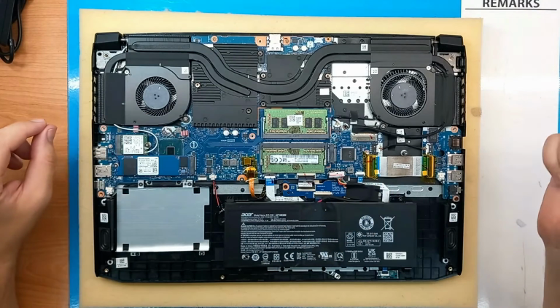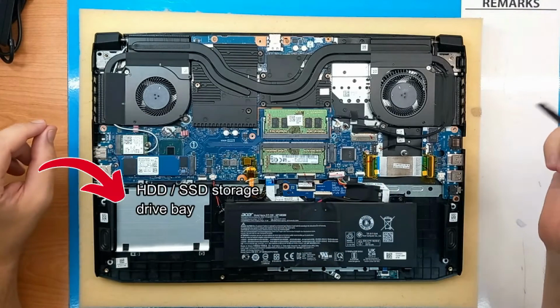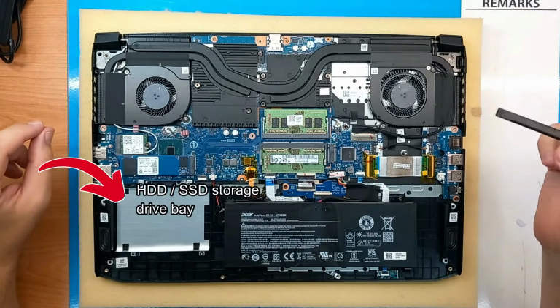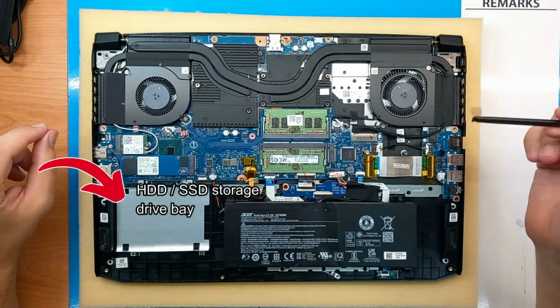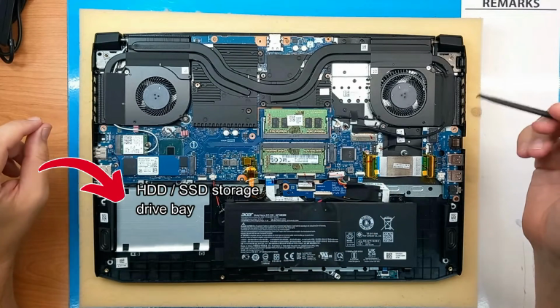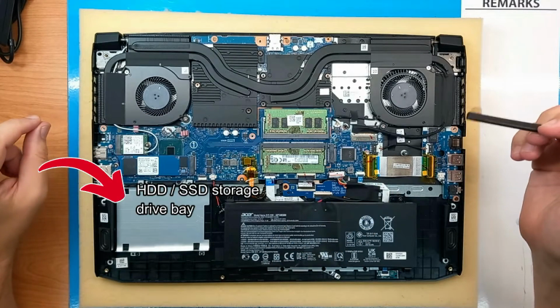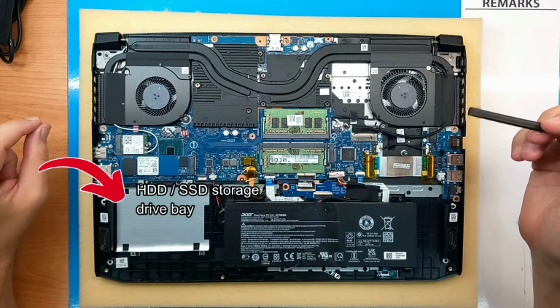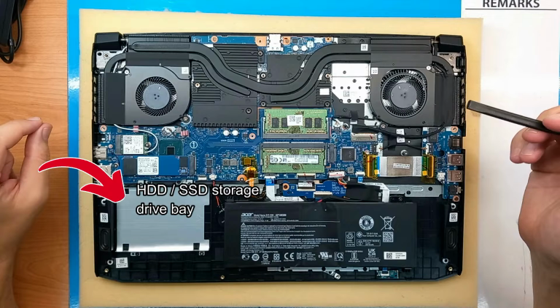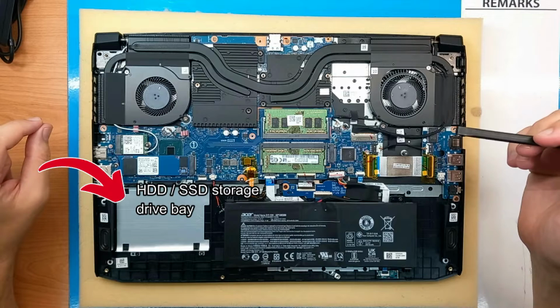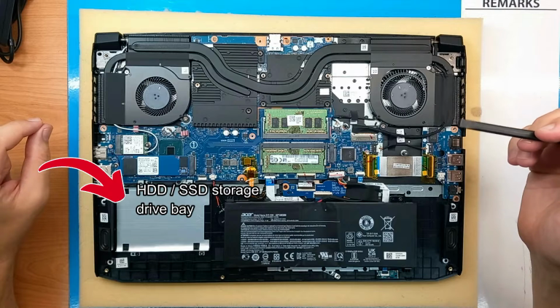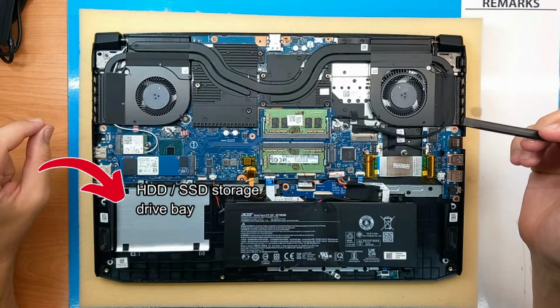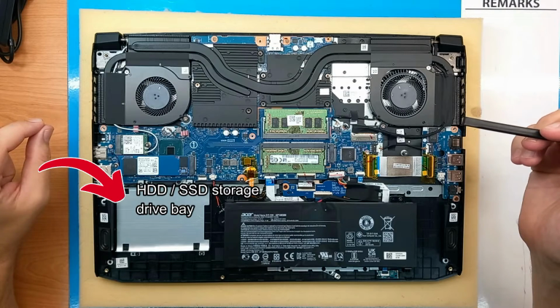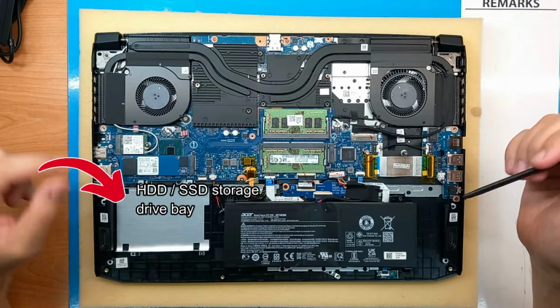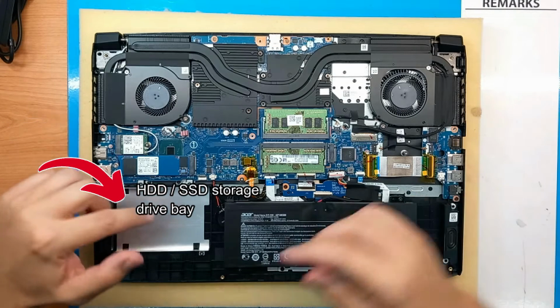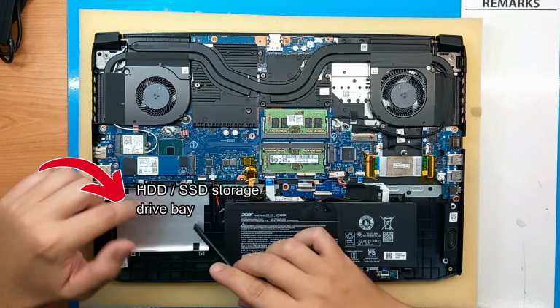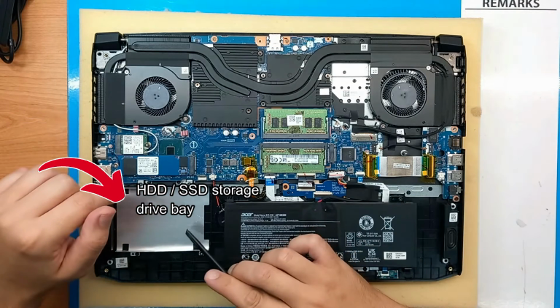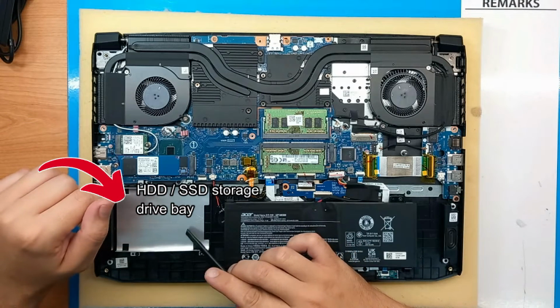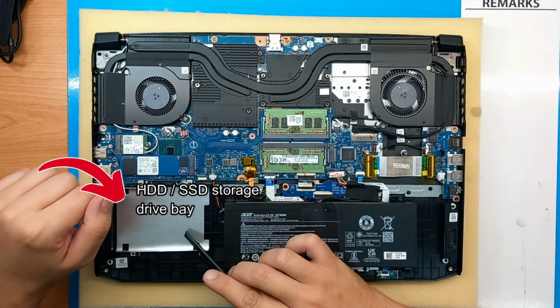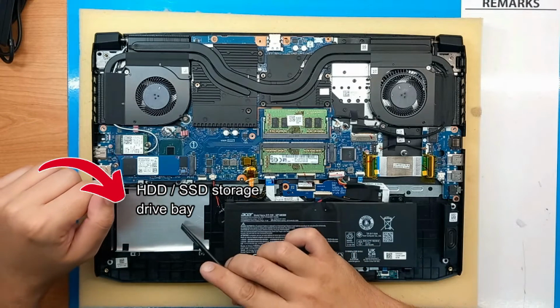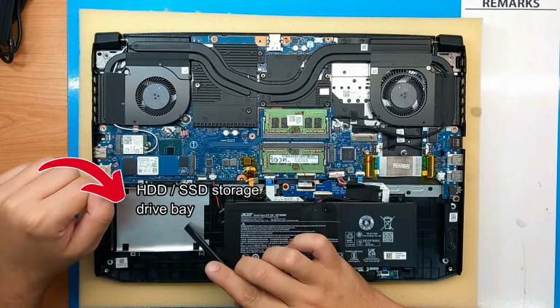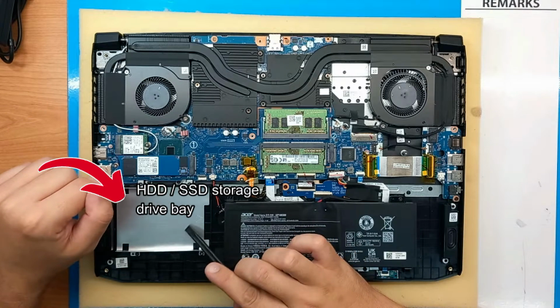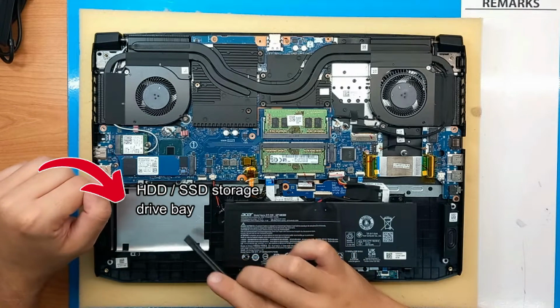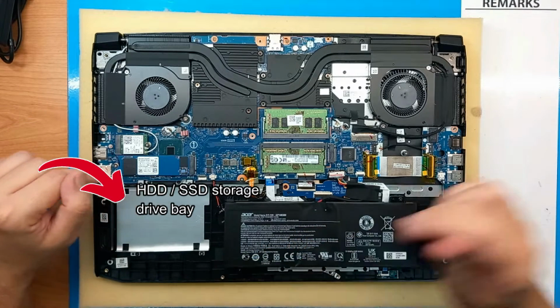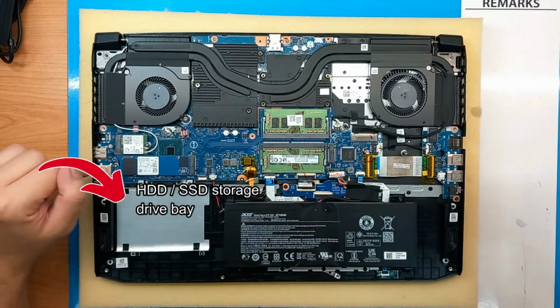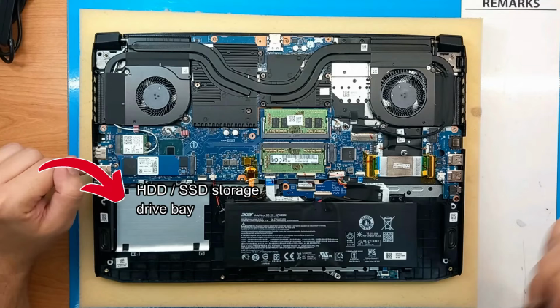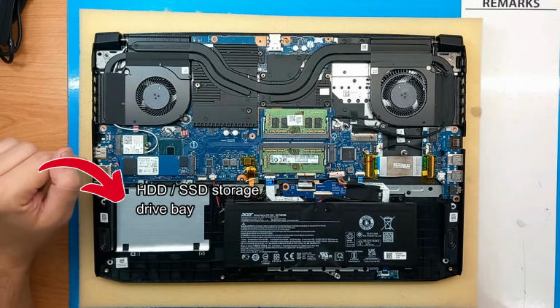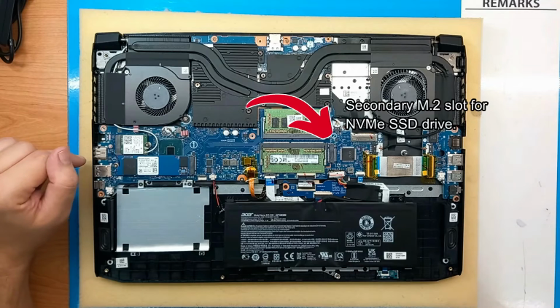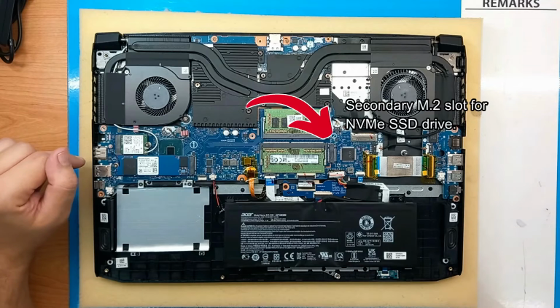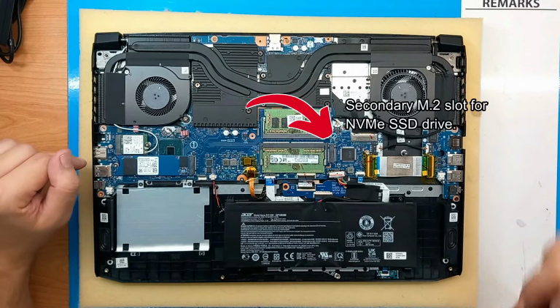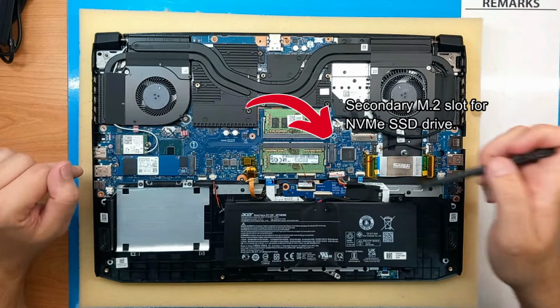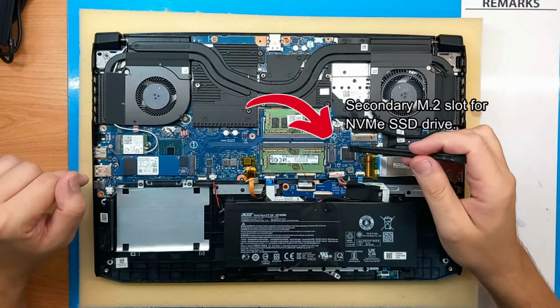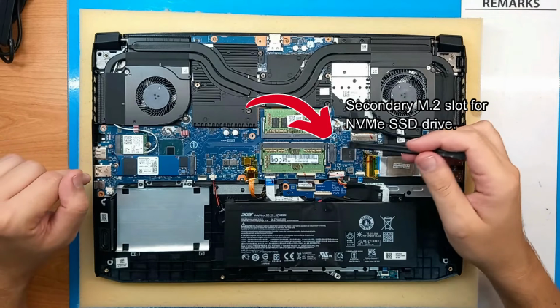On the left side we have this HDD or SSD storage drive bay, and this is where you can install an additional drive.